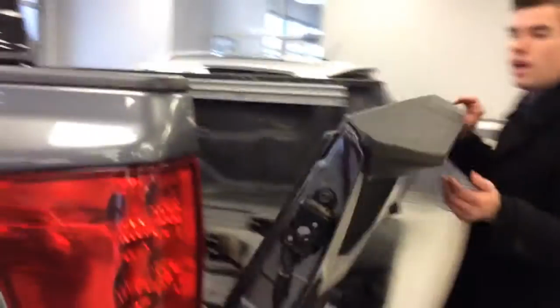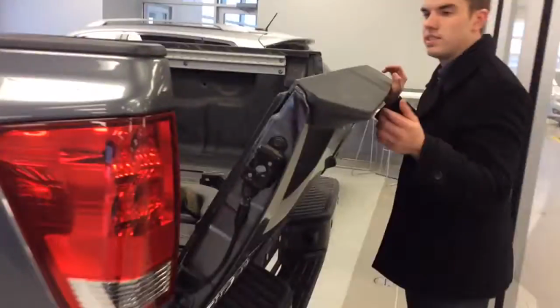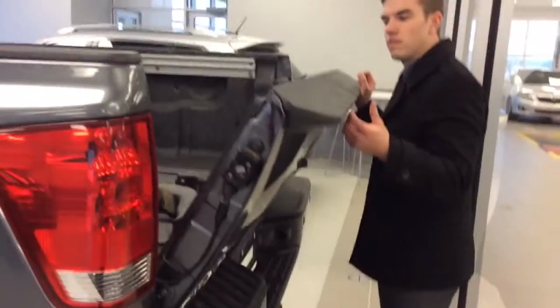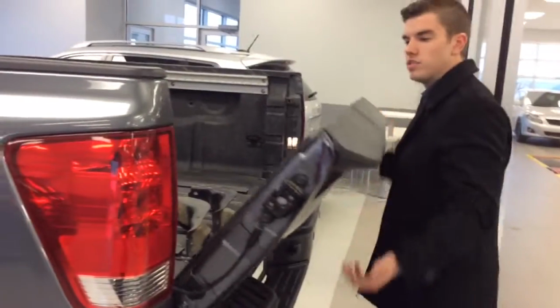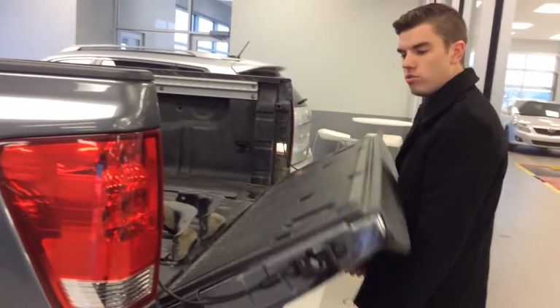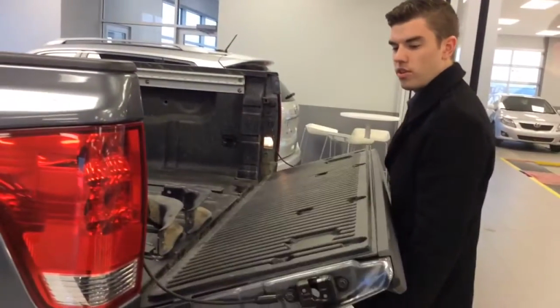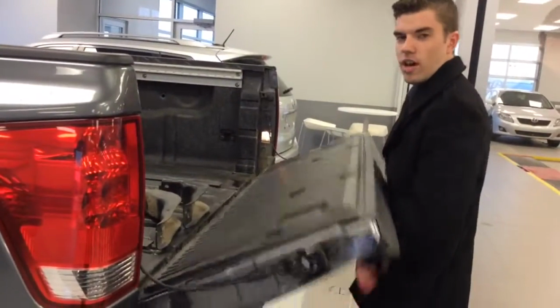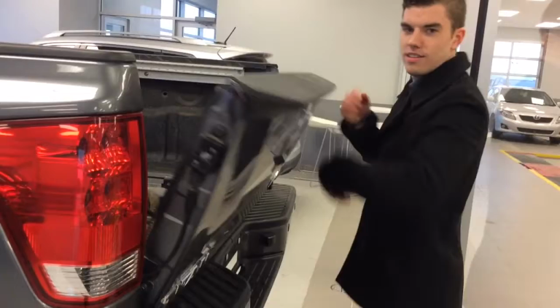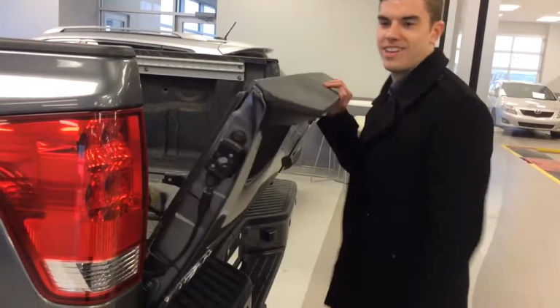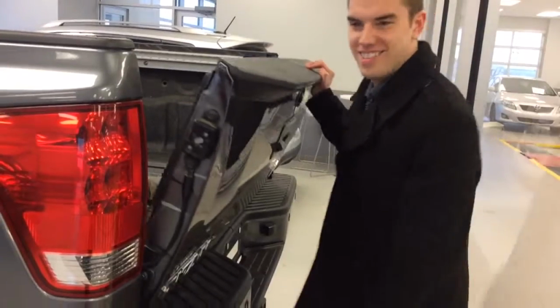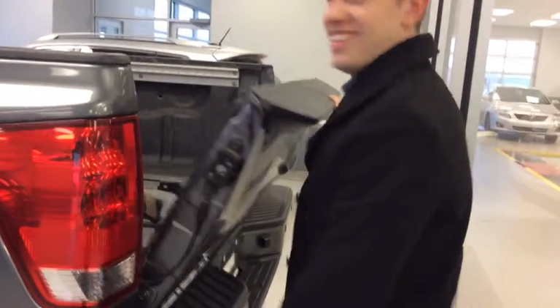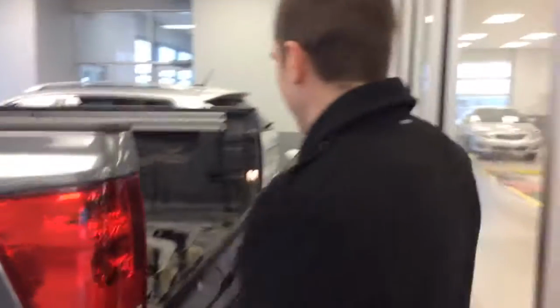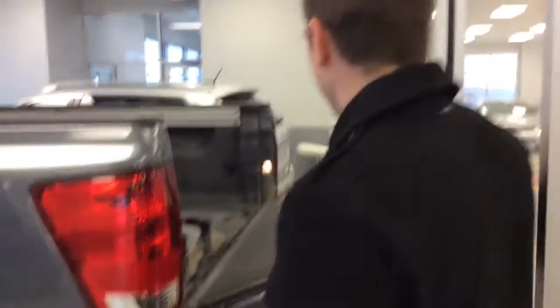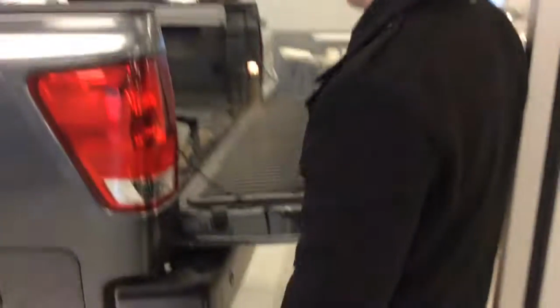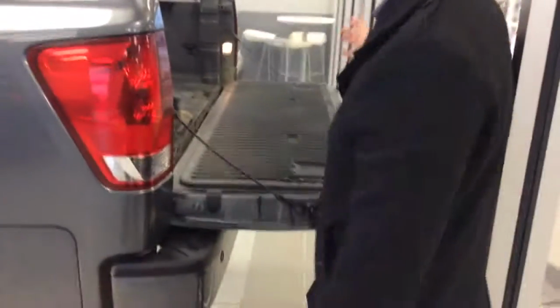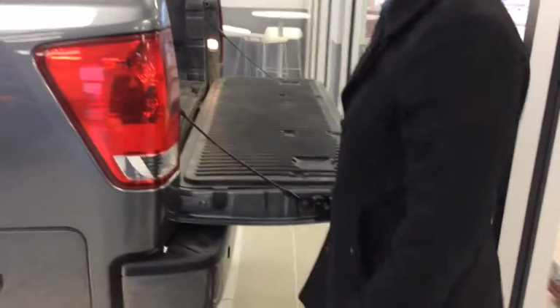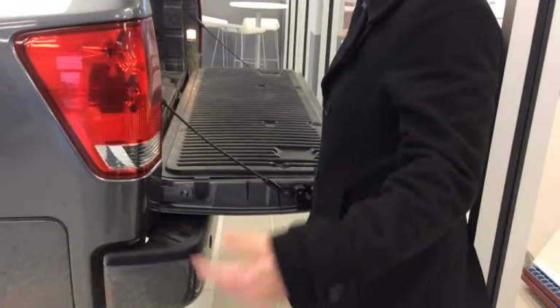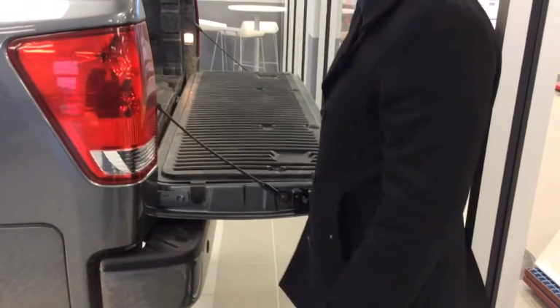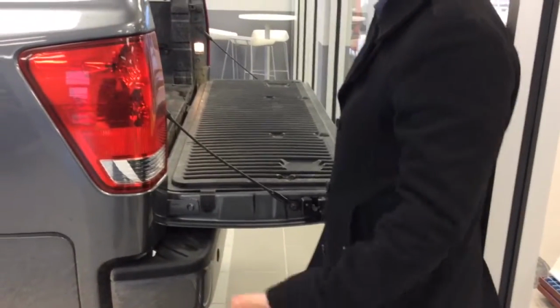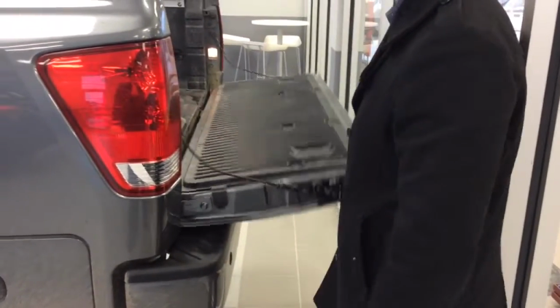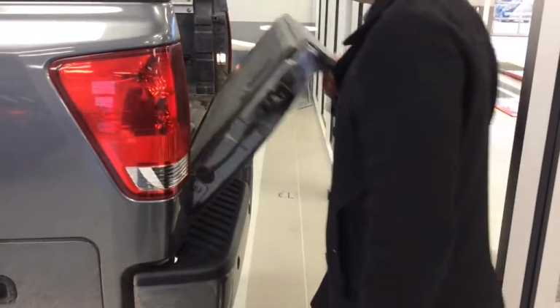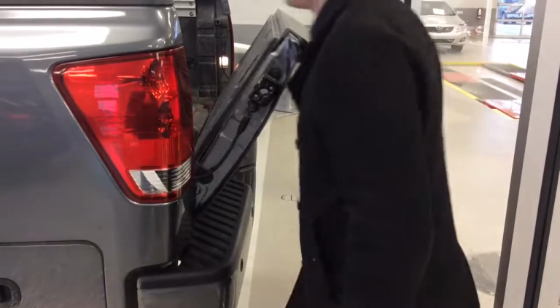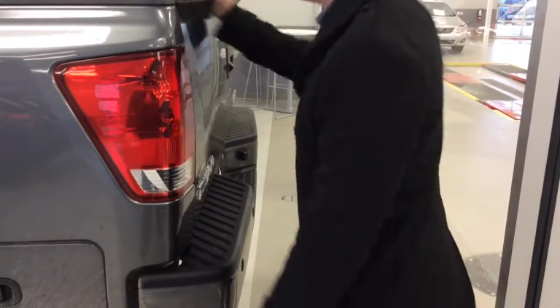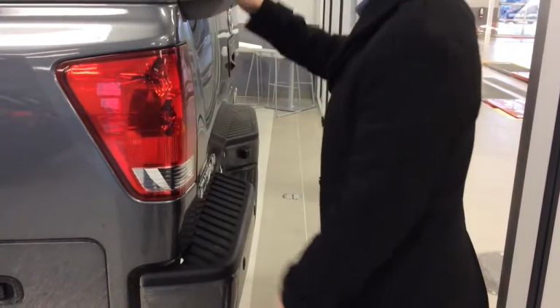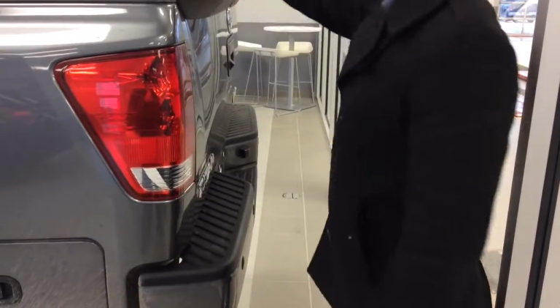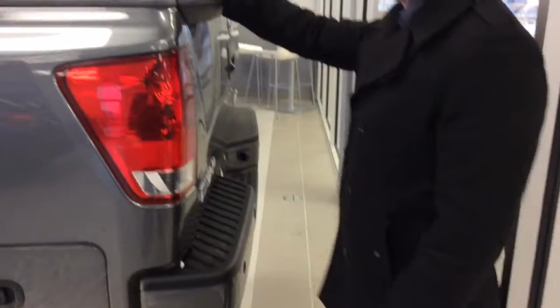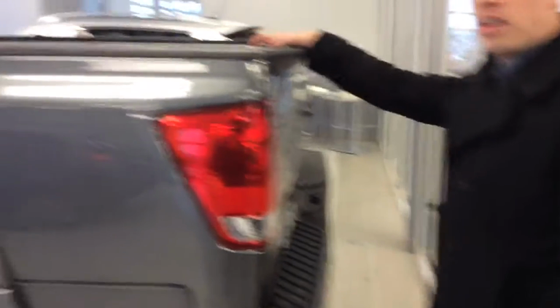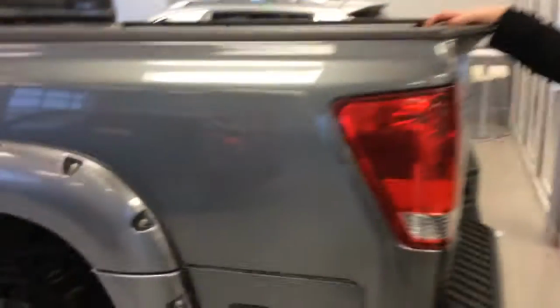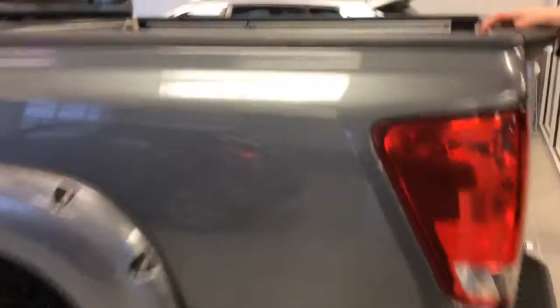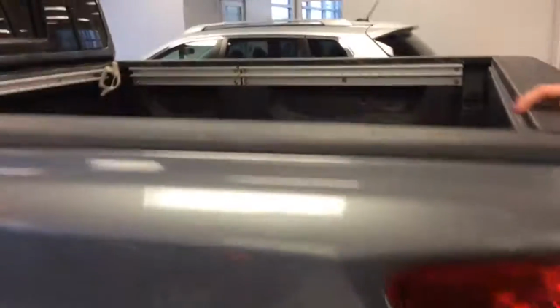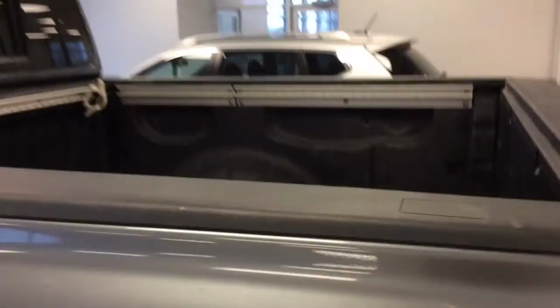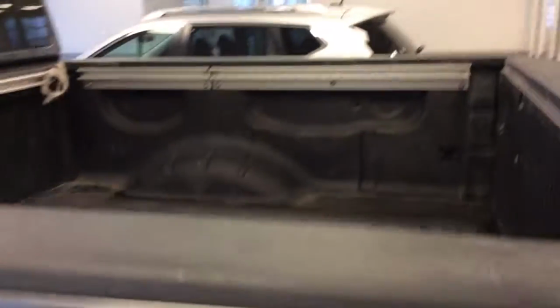And the nice thing, as you know with your Titan, is that you can just drop the tailgate, and it has all the bed liner and all the tie downs and everything back there as well.